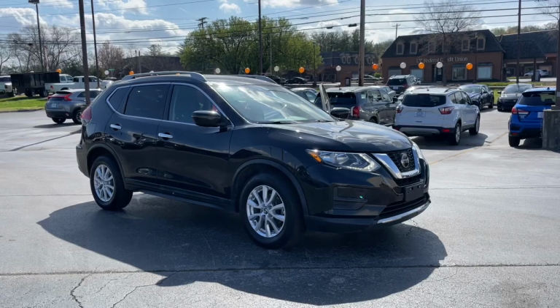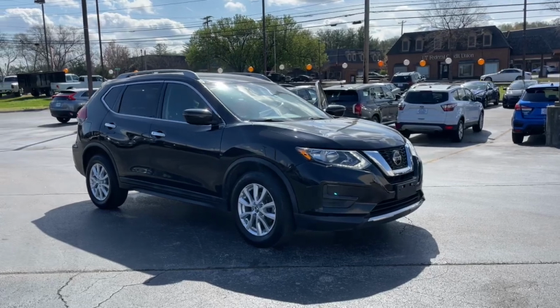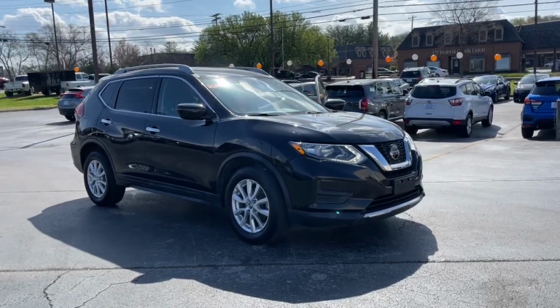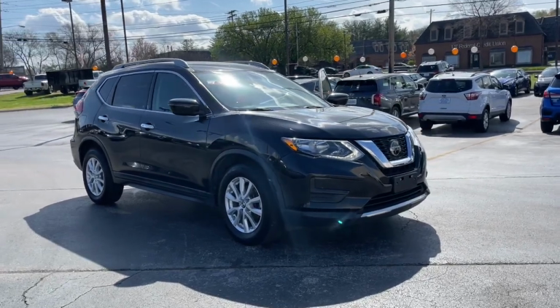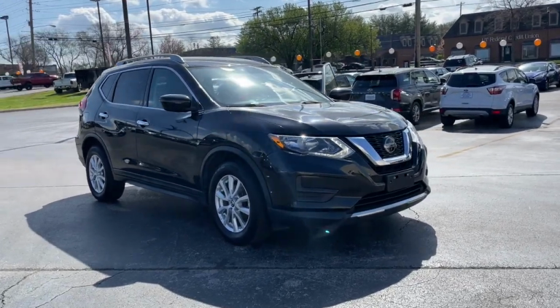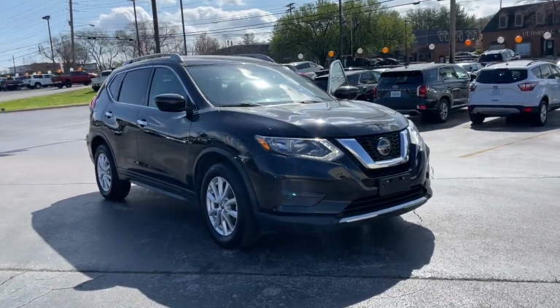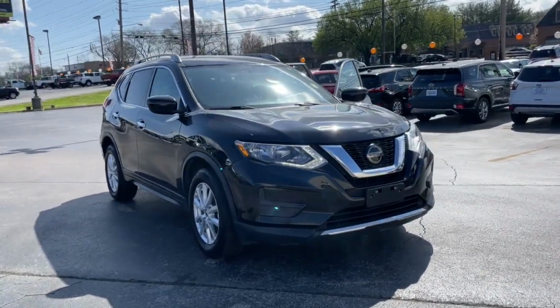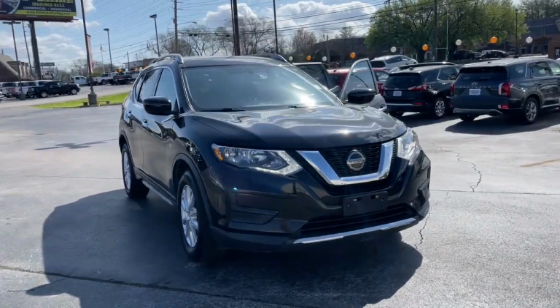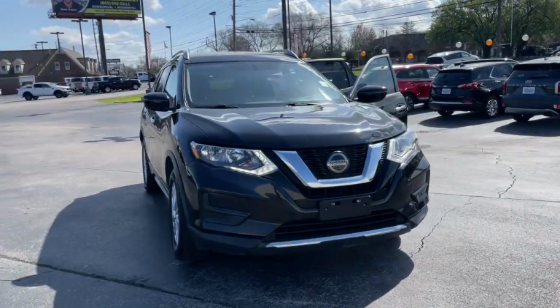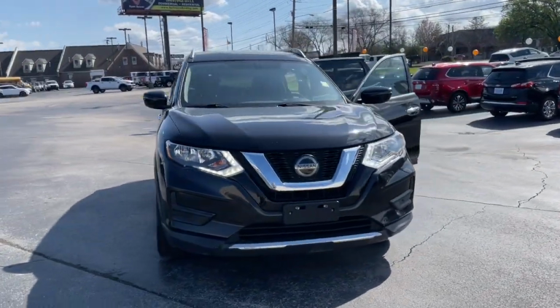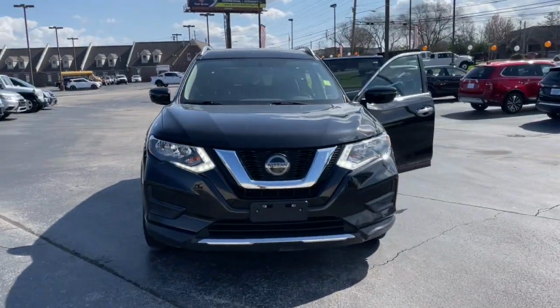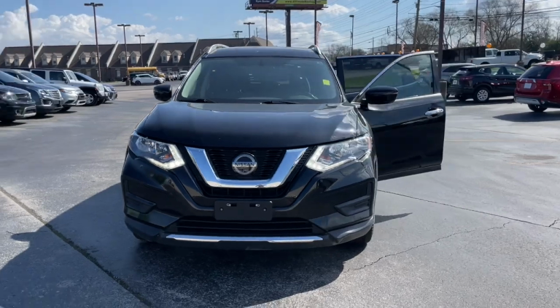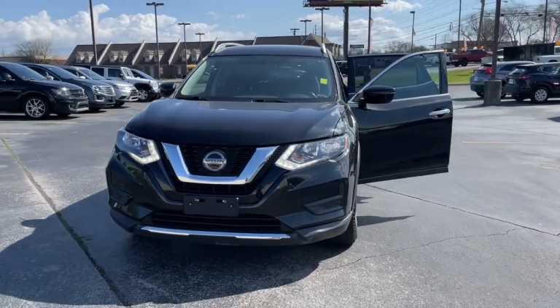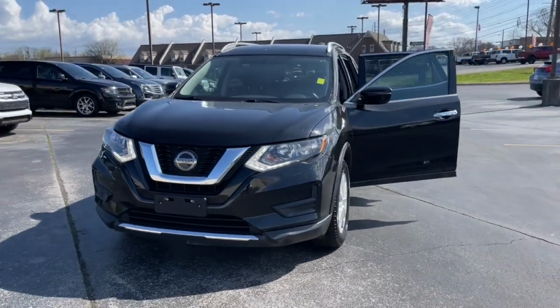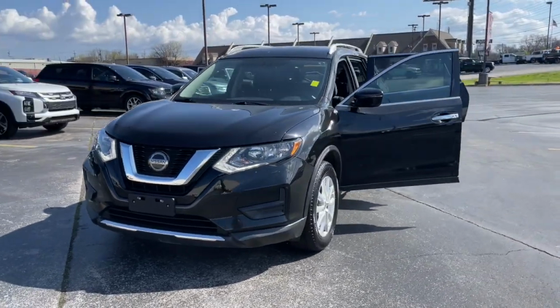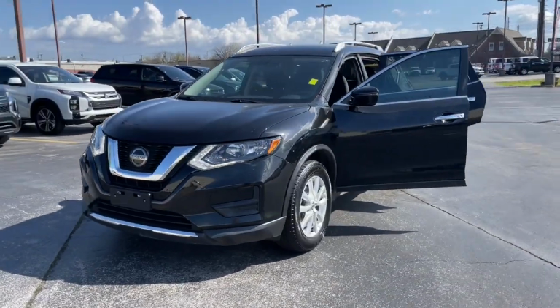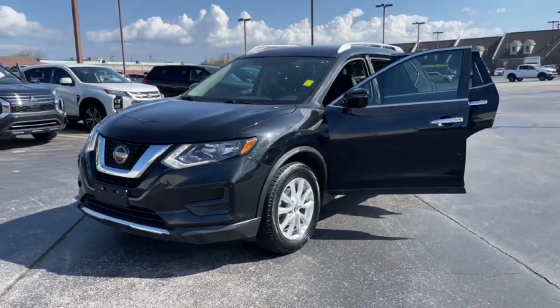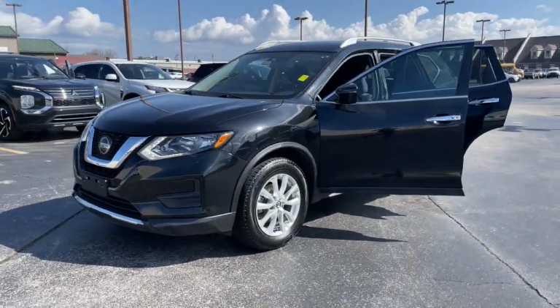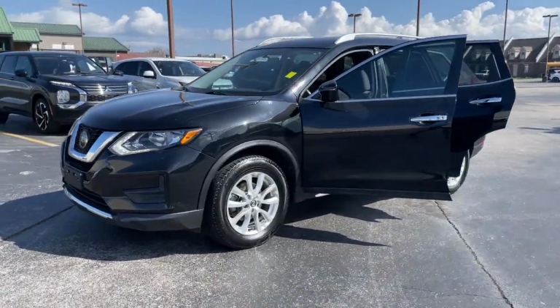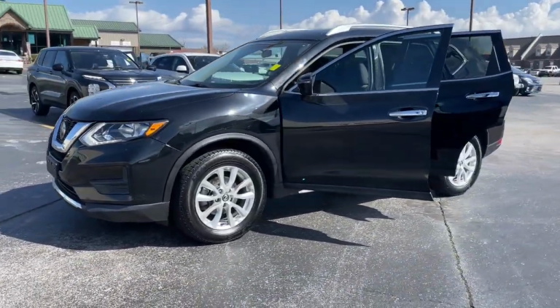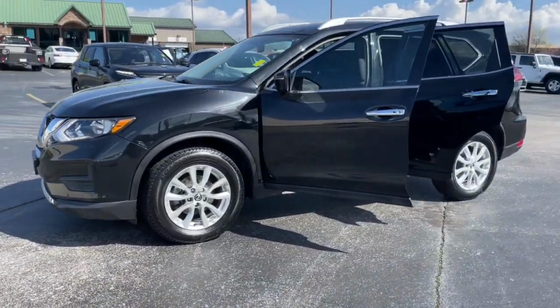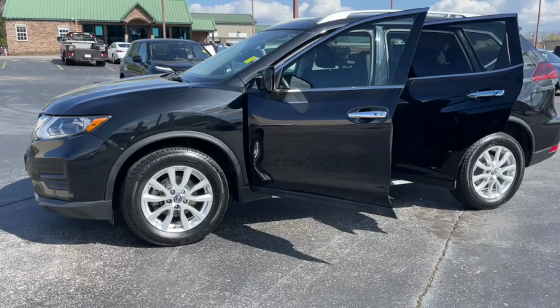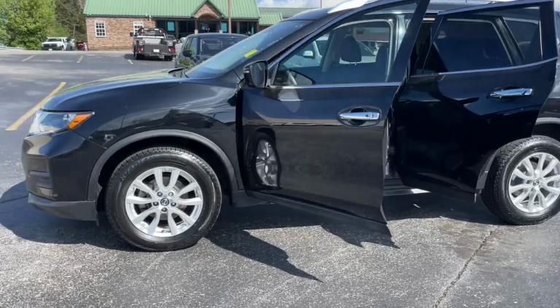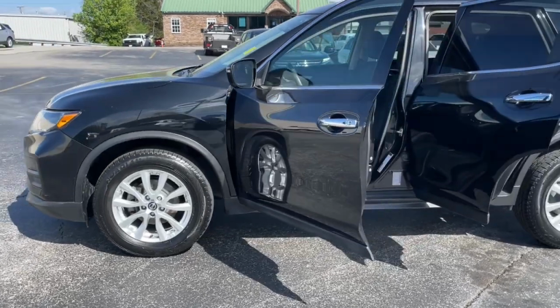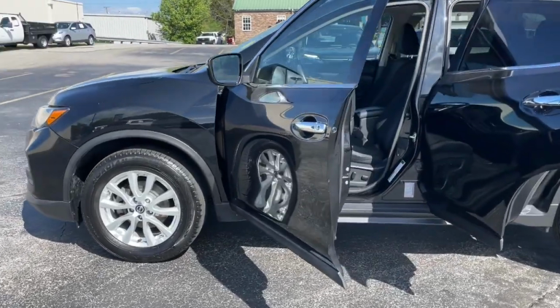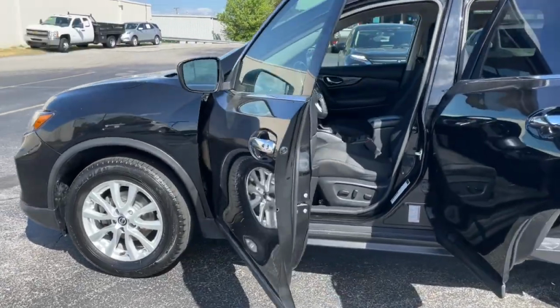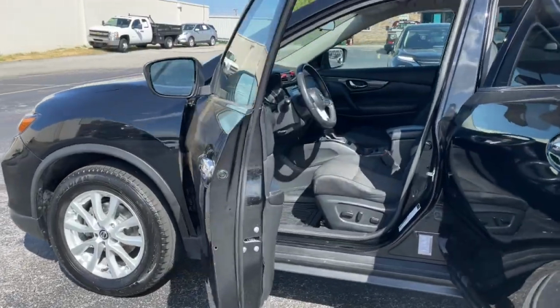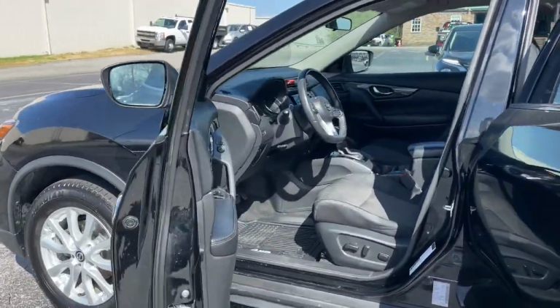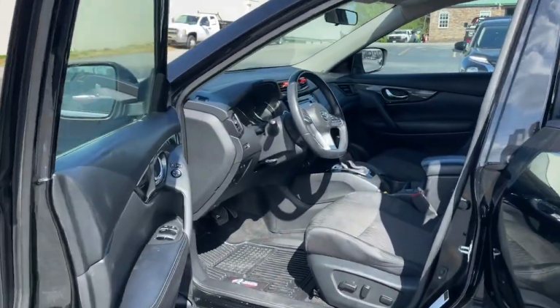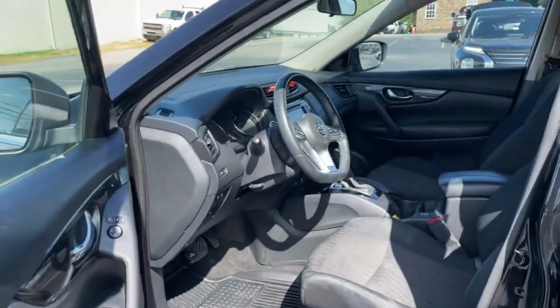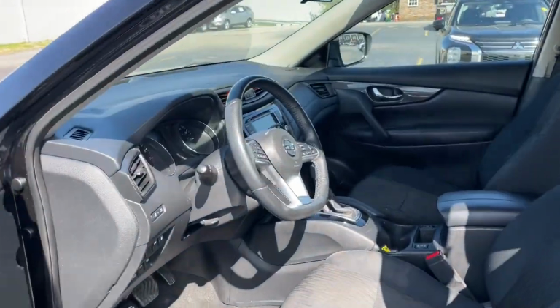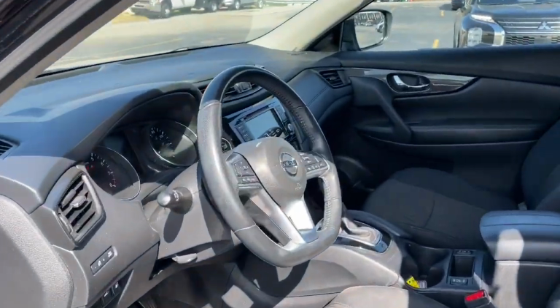Introducing the 2018 Nissan Rogue. With less than 70,000 miles on the odometer, this vehicle provides excellent value. Here's a stylish, efficient Rogue that has the features you need to stay on top of today's demanding lifestyle.